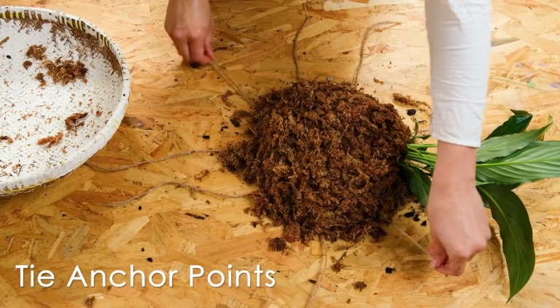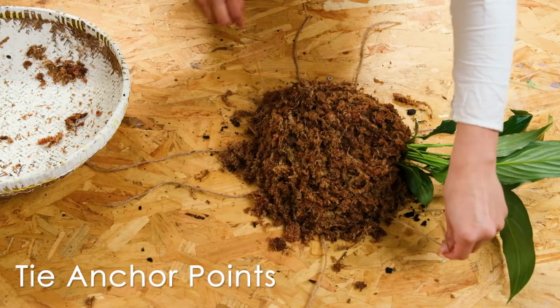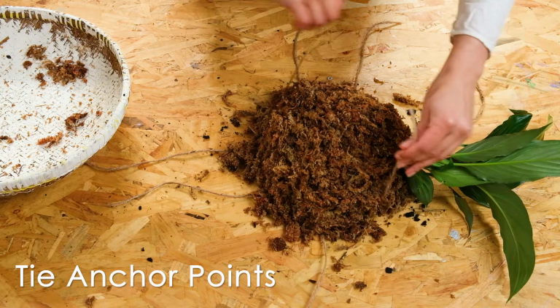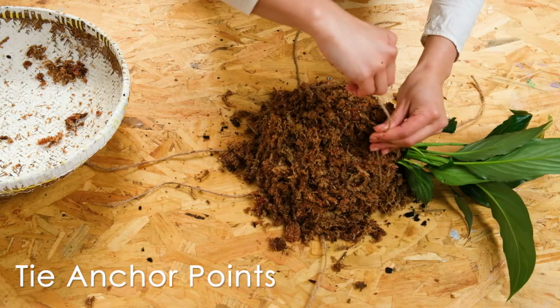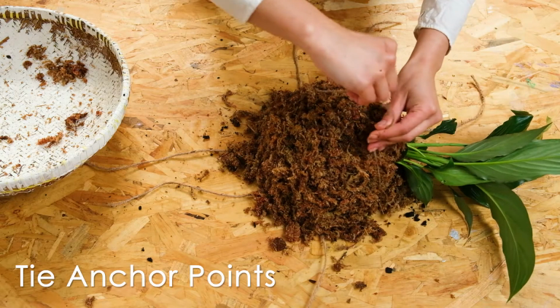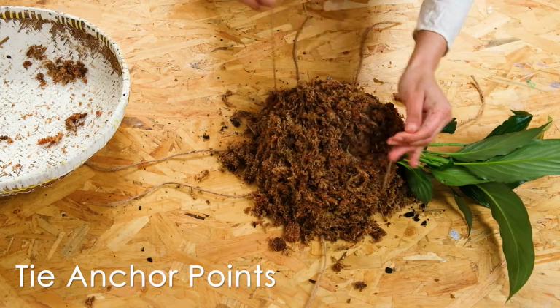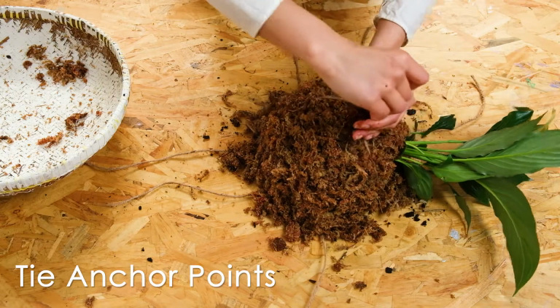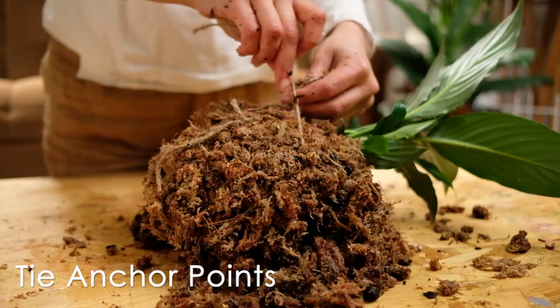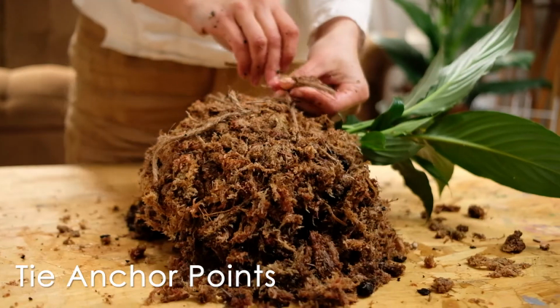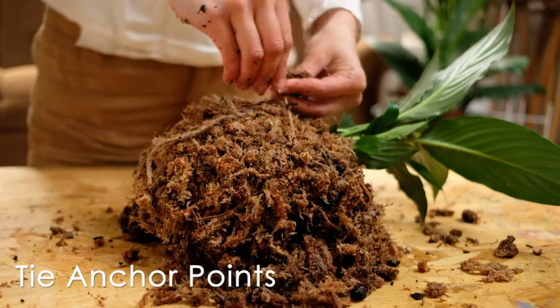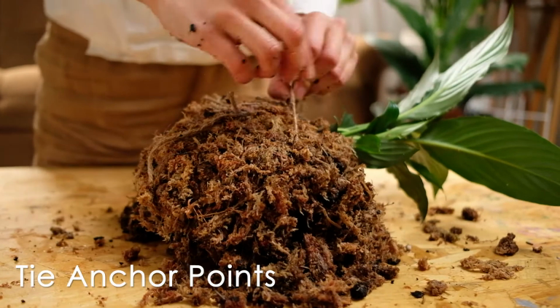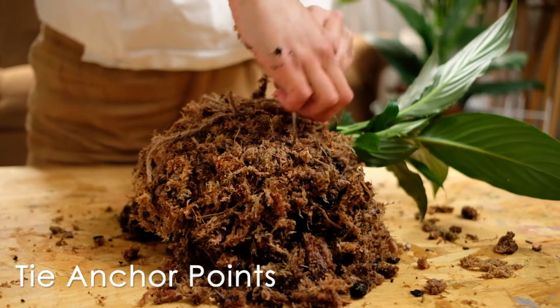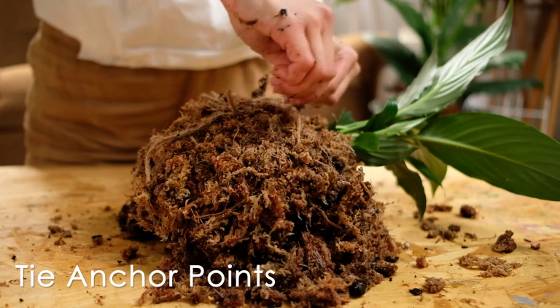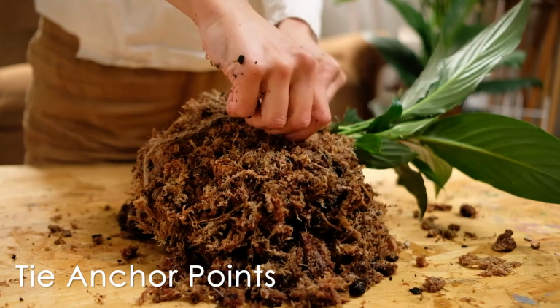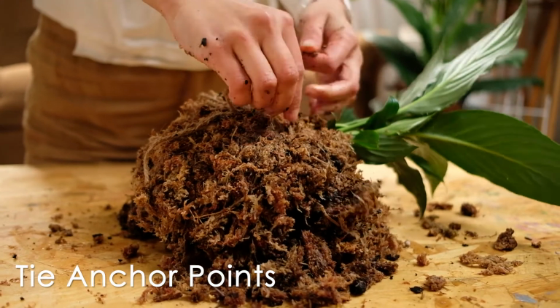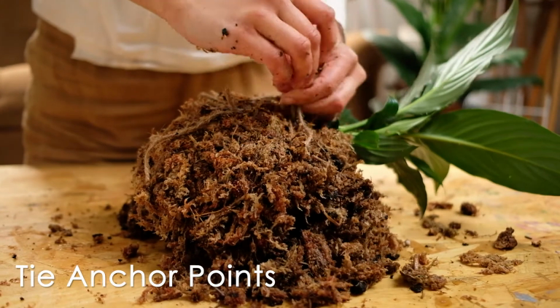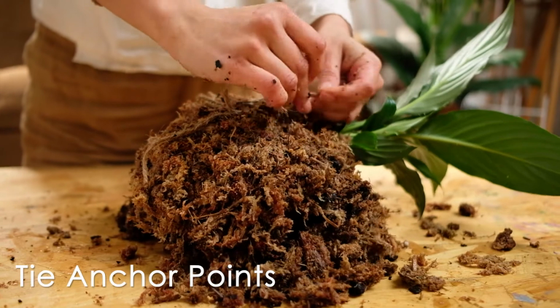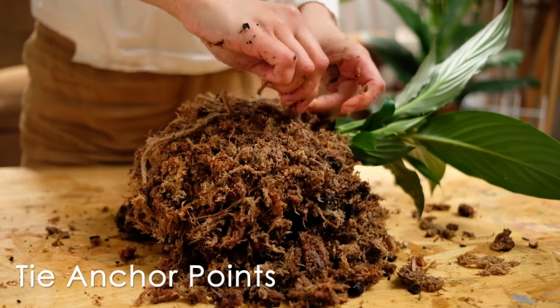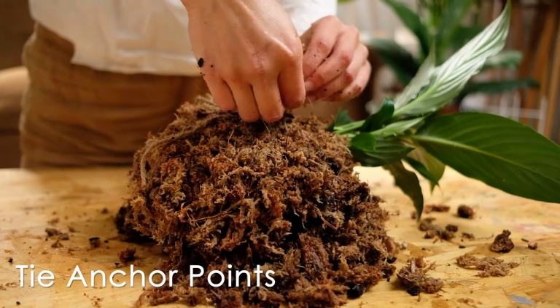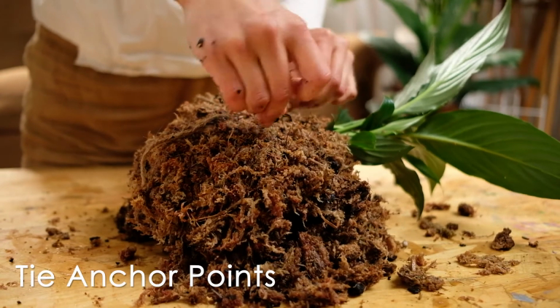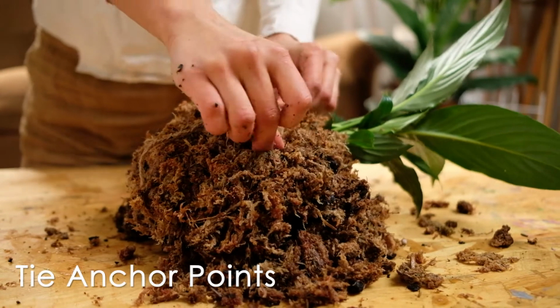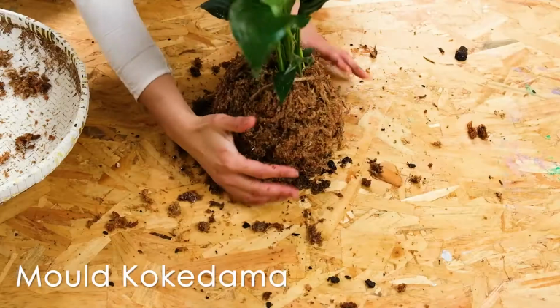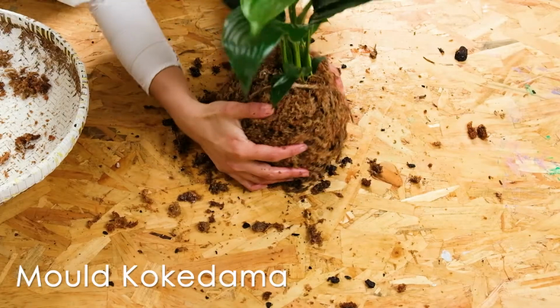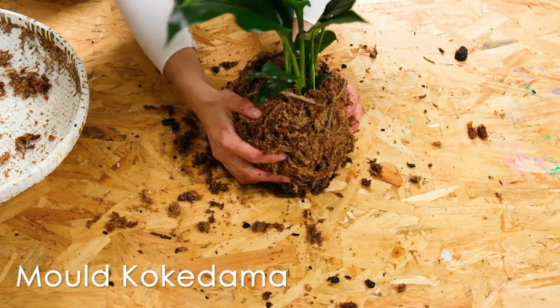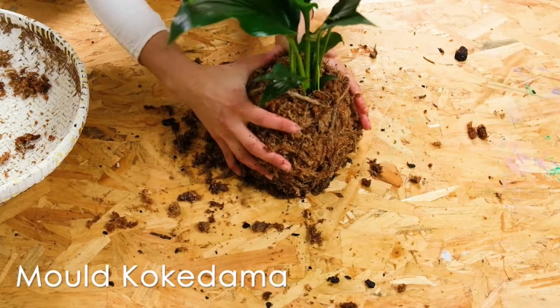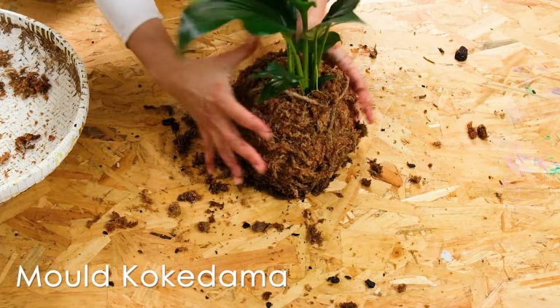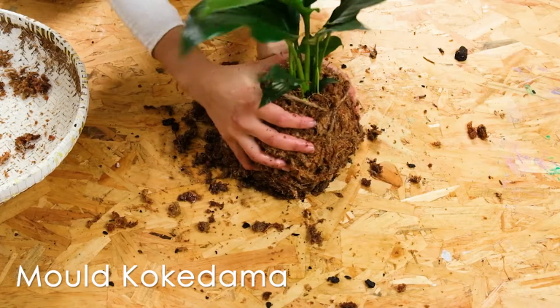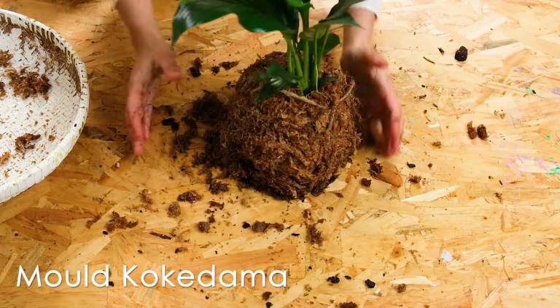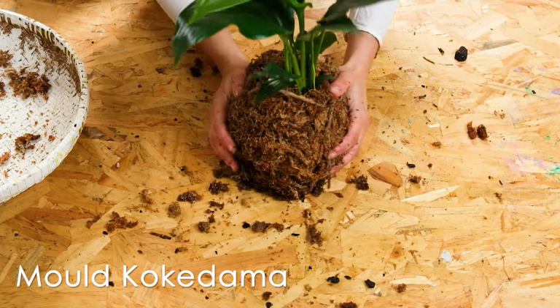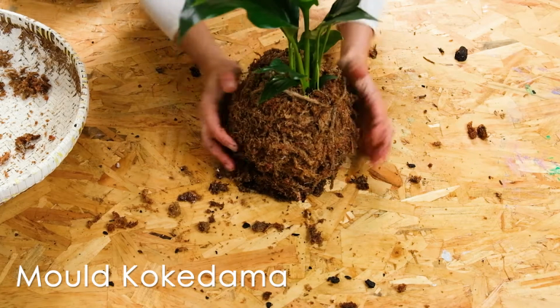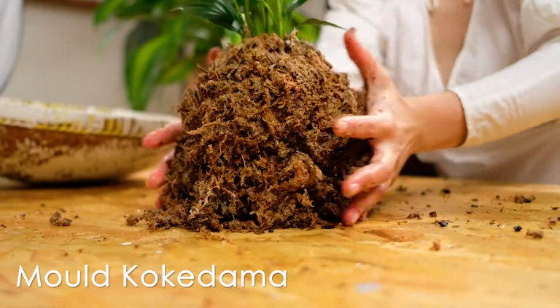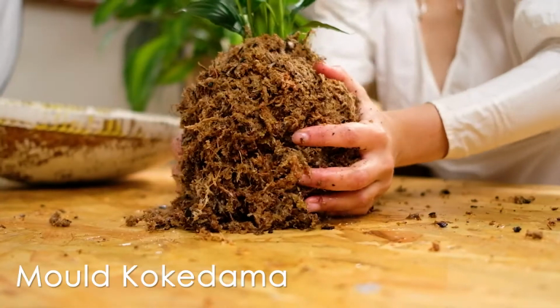Tie the anchor points to keep the sphagnum moss in place. If you need to, you can lay your plant to its side to tie the twine with ease. Once your anchor points are tied, start molding the kokodama into your ideal shape.